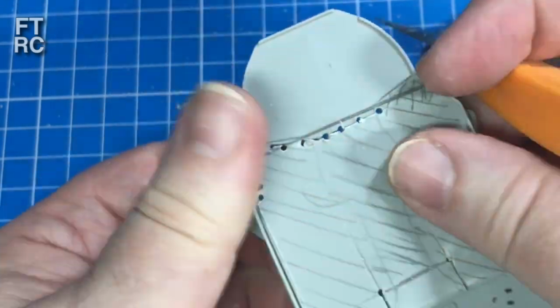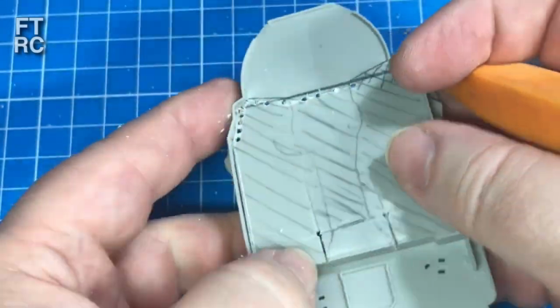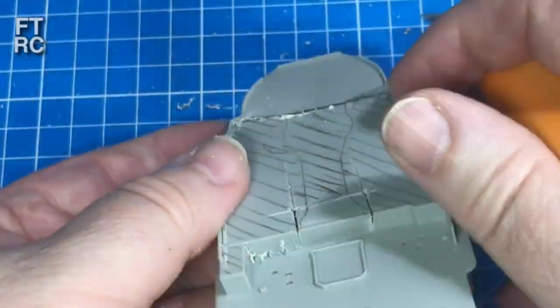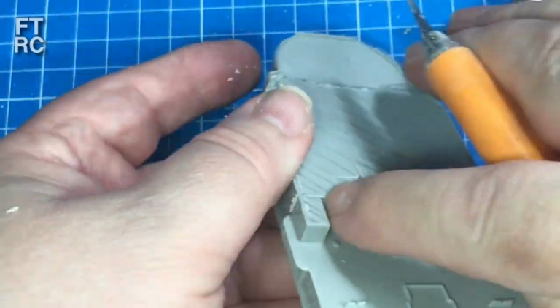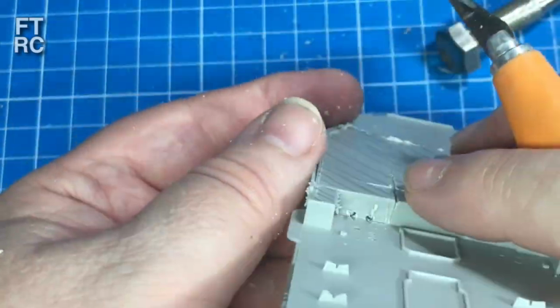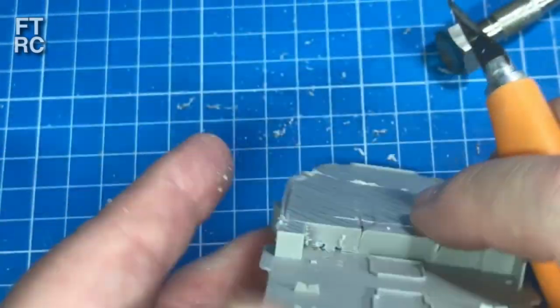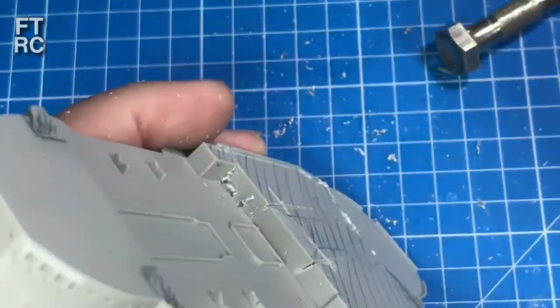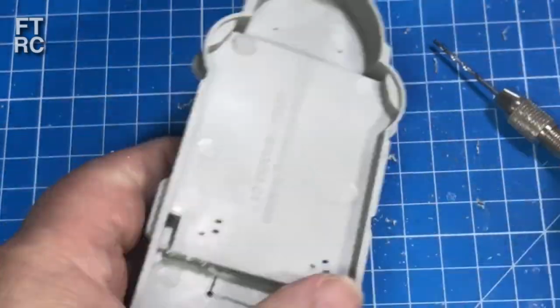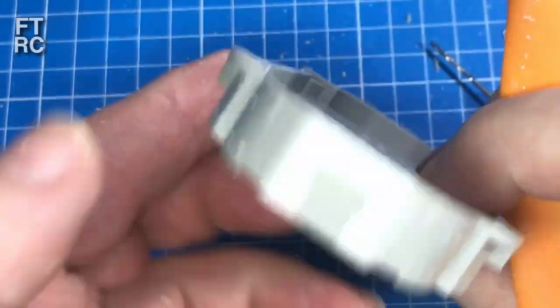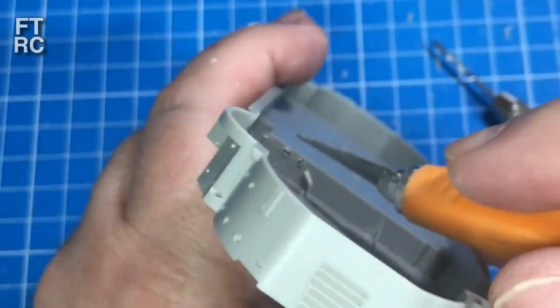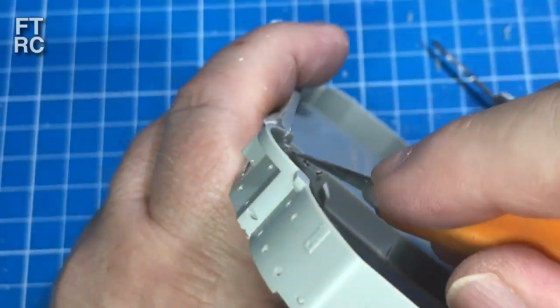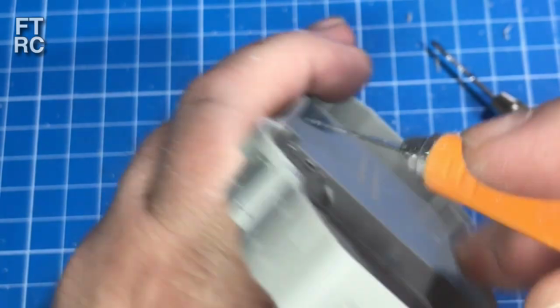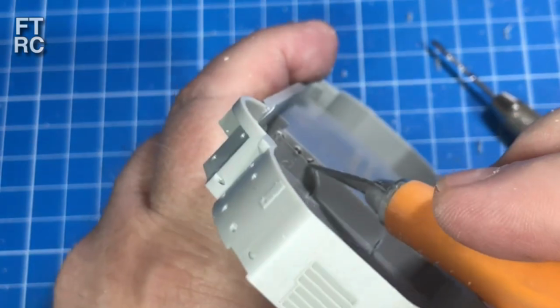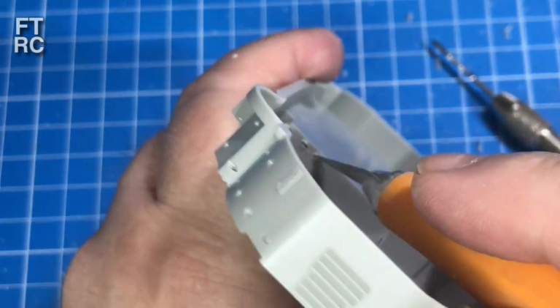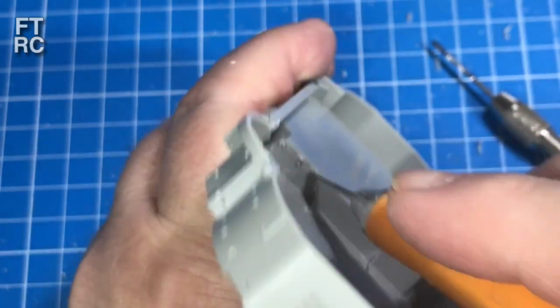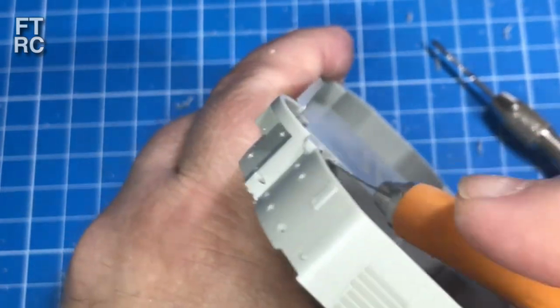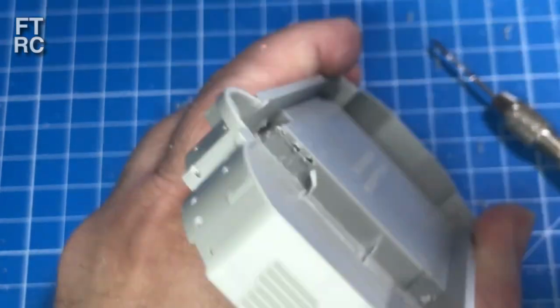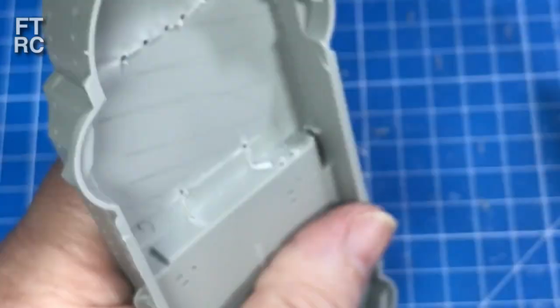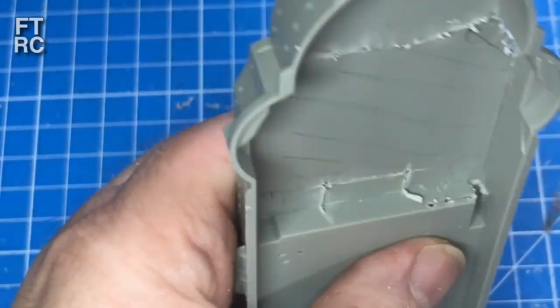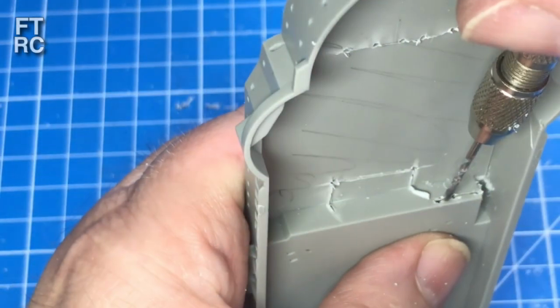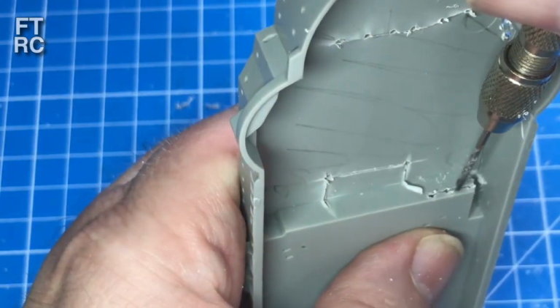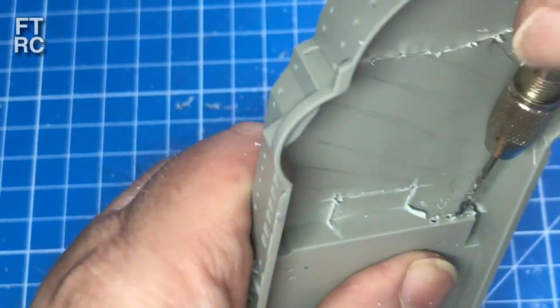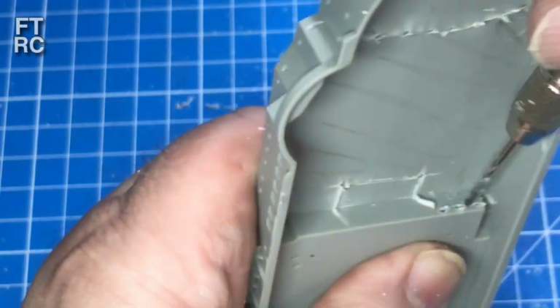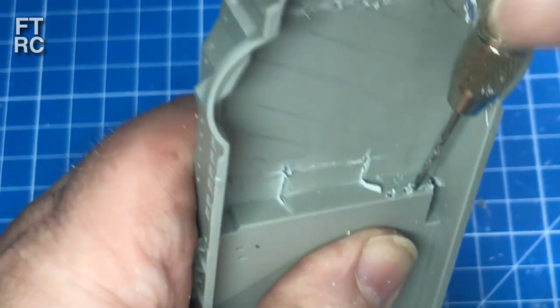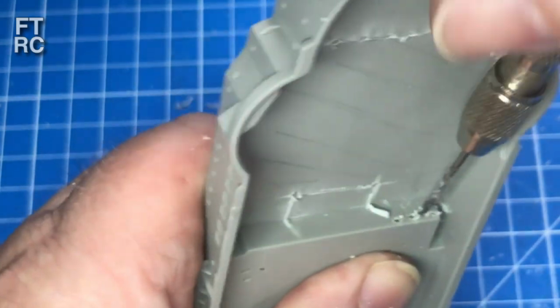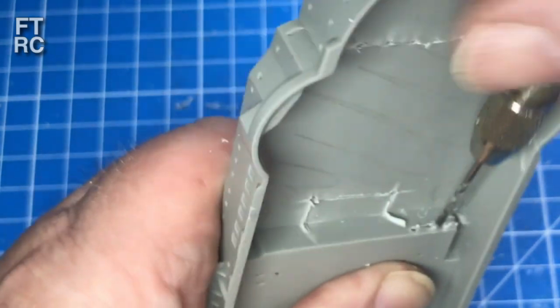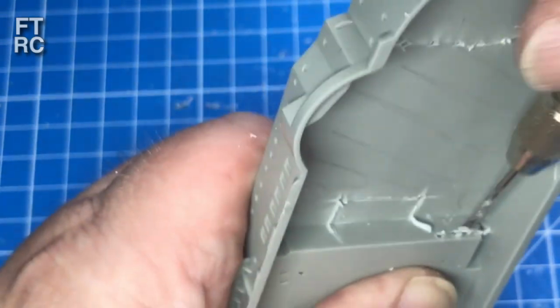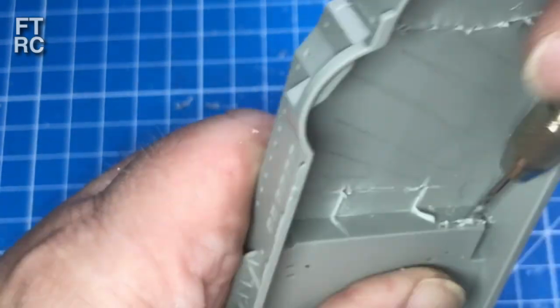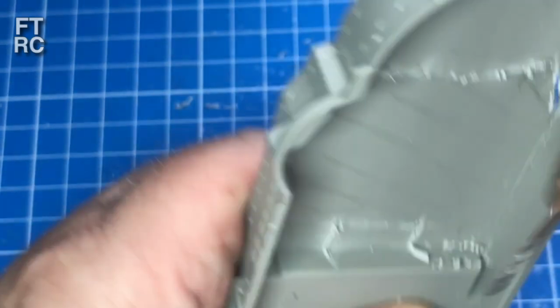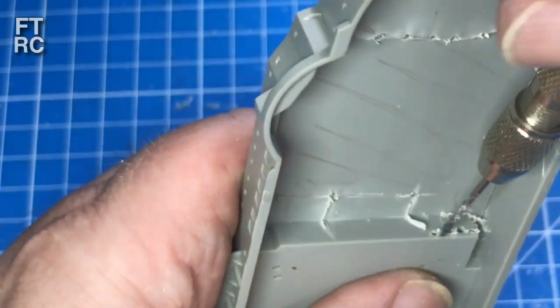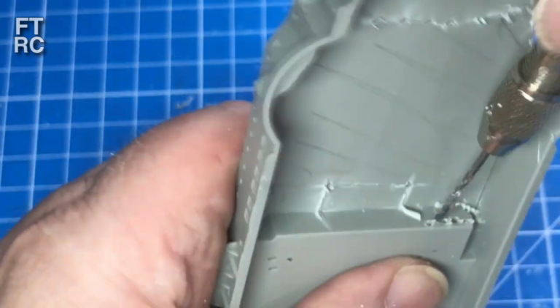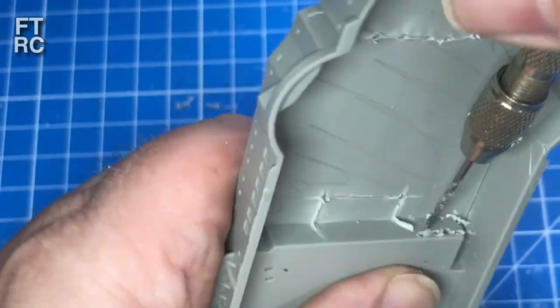I've got a piece that's nearly loose there. To make this easier — oh, hang on, I've got a bit here I missed. Drill a couple of holes and you can basically cut that piece free.